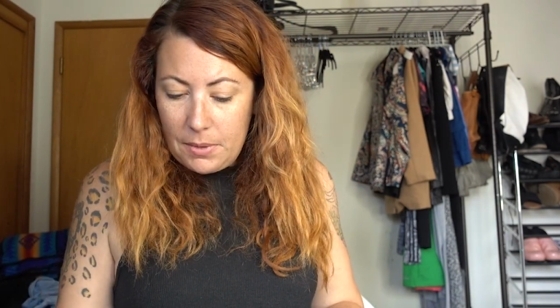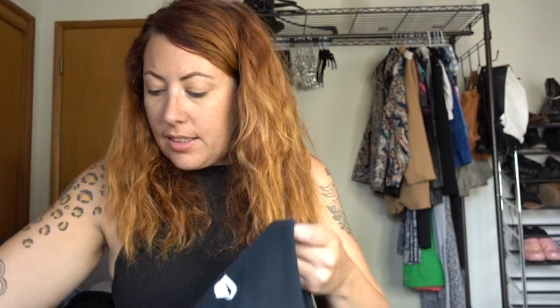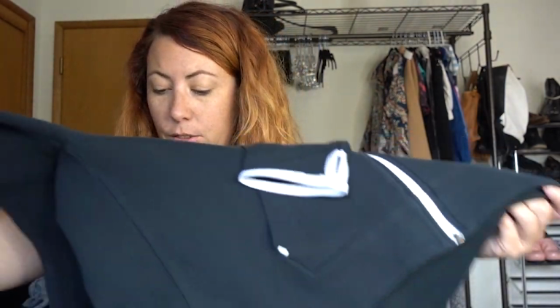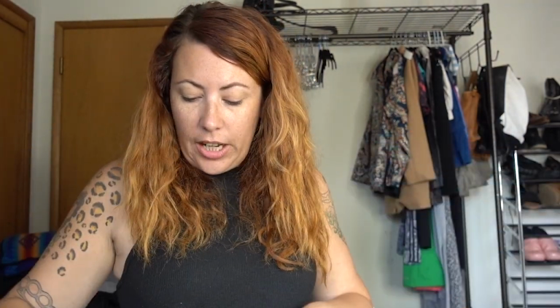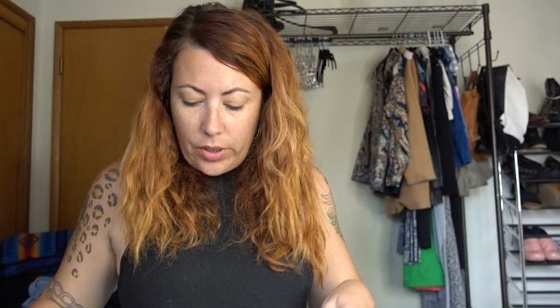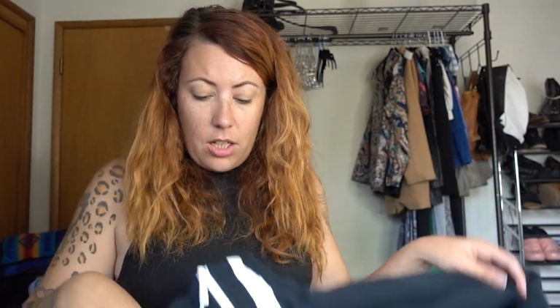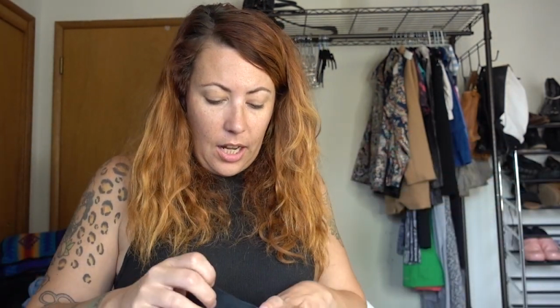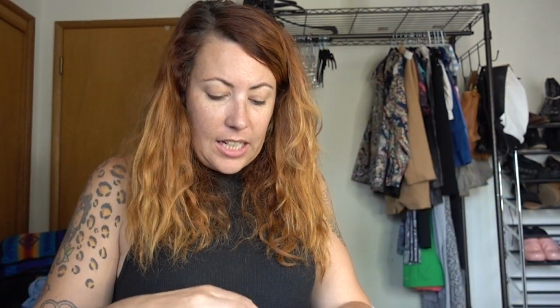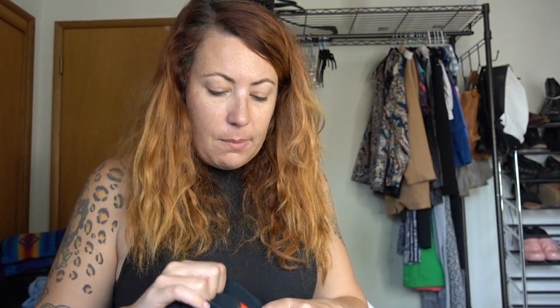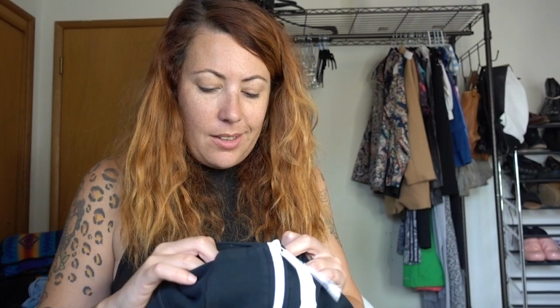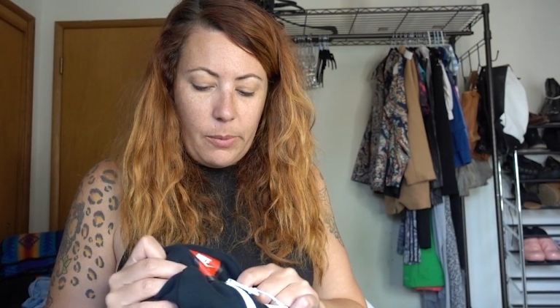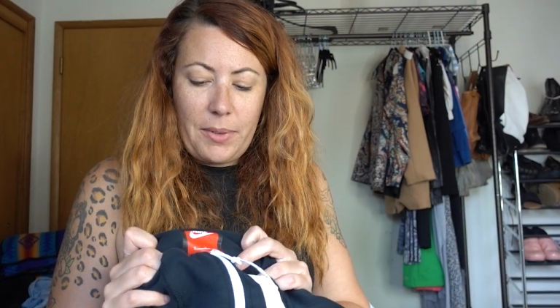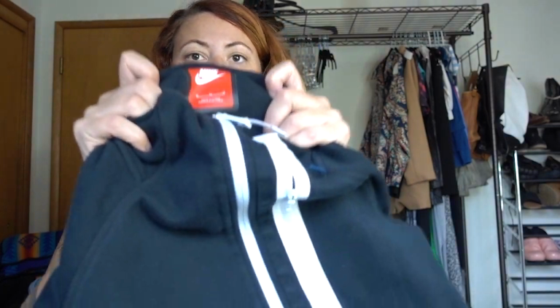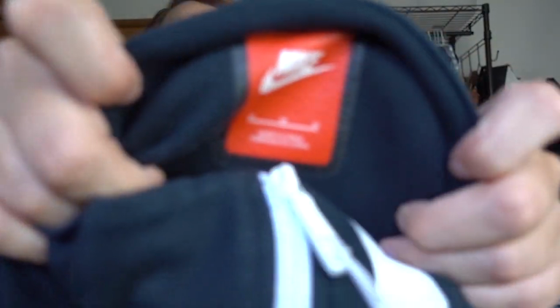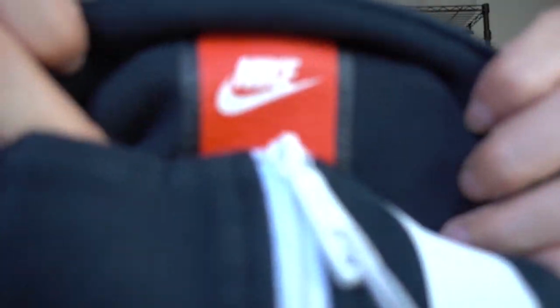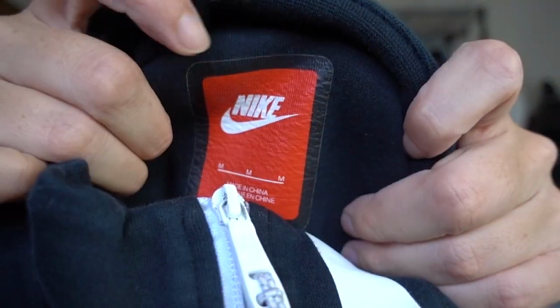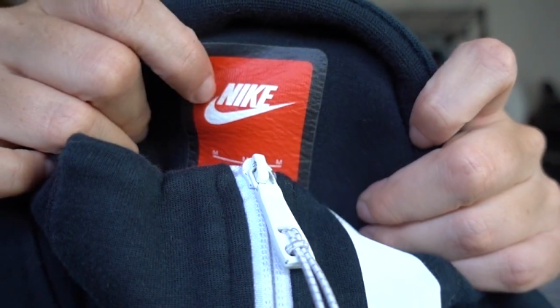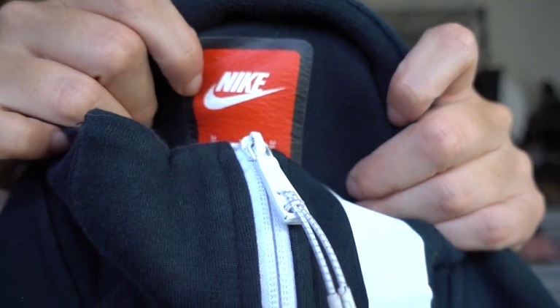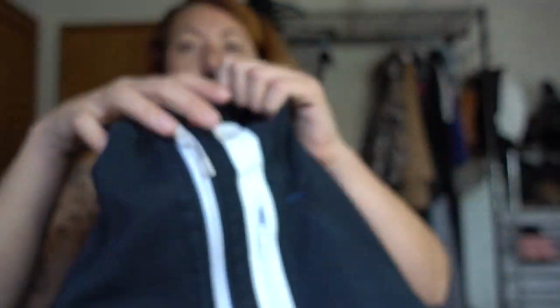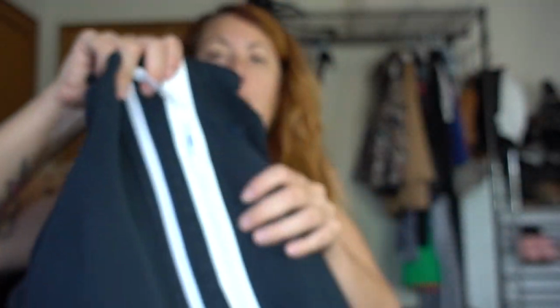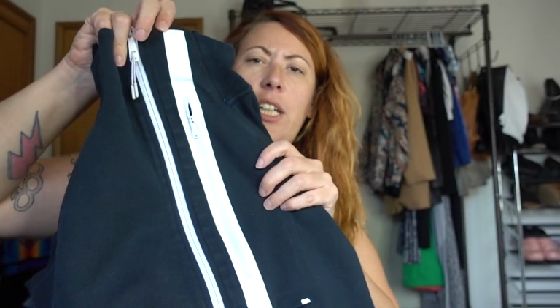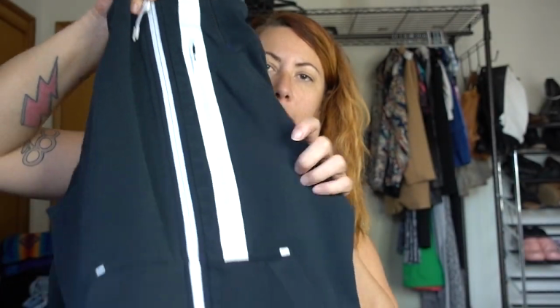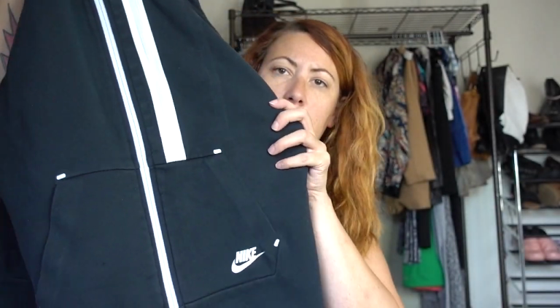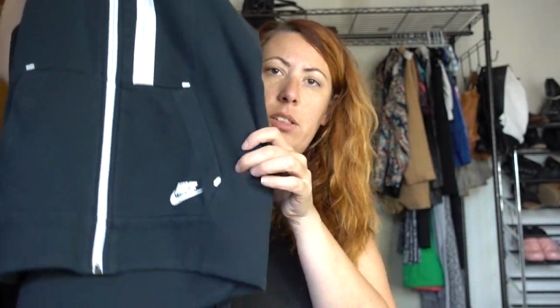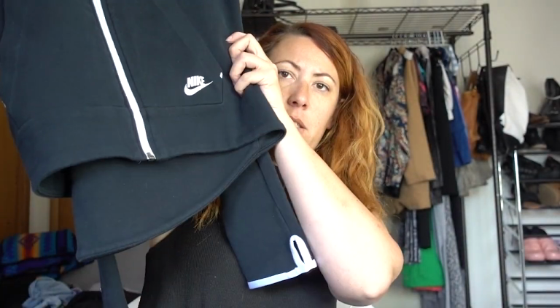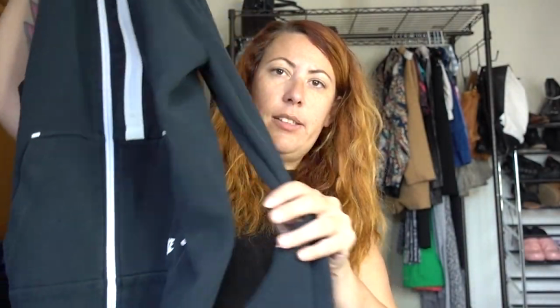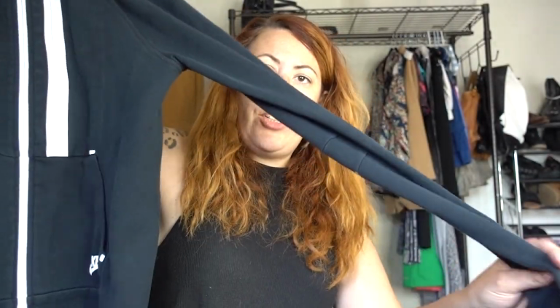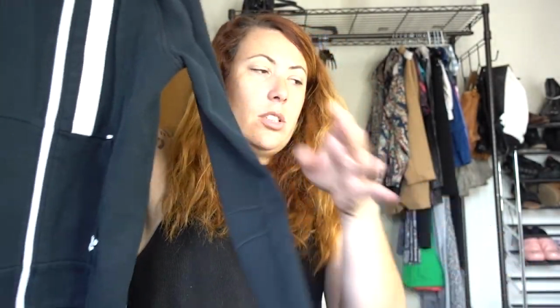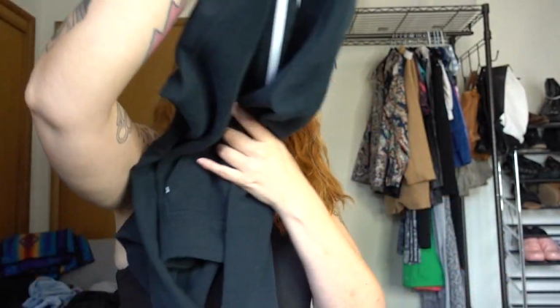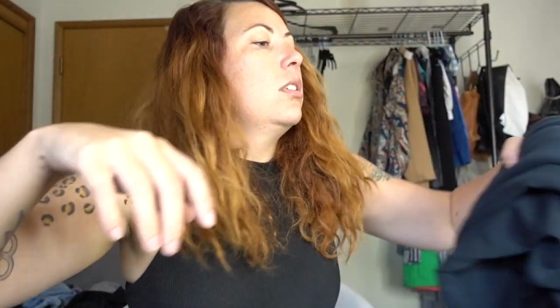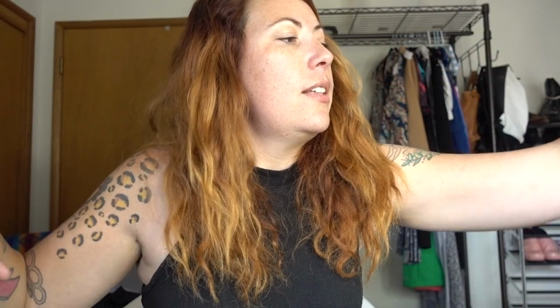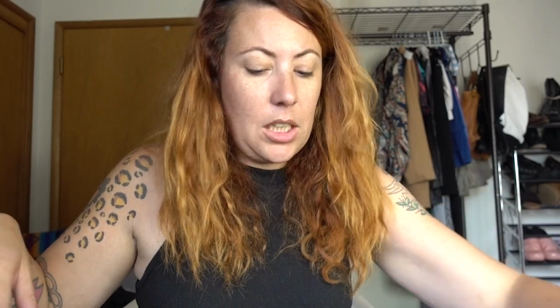This is a Nike sweatshirt. I actually tried this on — I like it, but it's a little bit short because I'm tall. I usually pick up this red label Nike Tech. Nice sweatshirt — it's a medium.